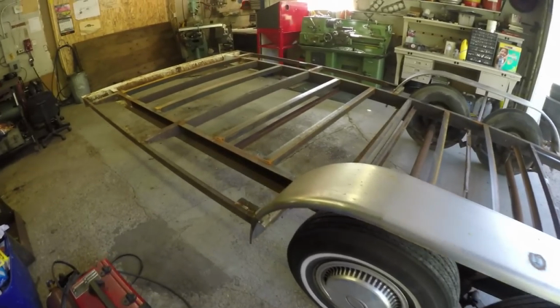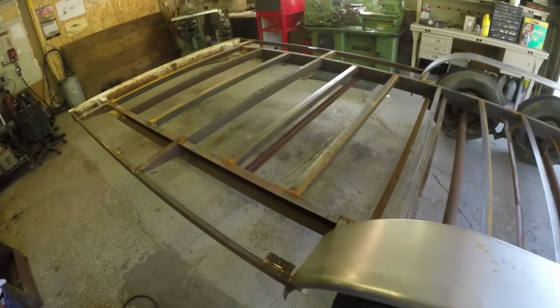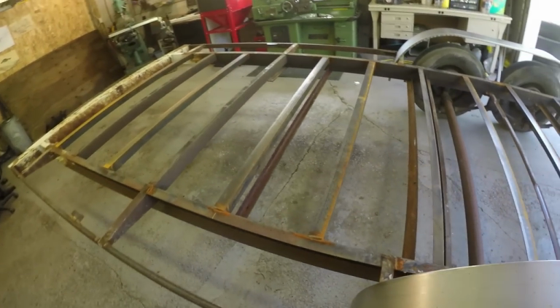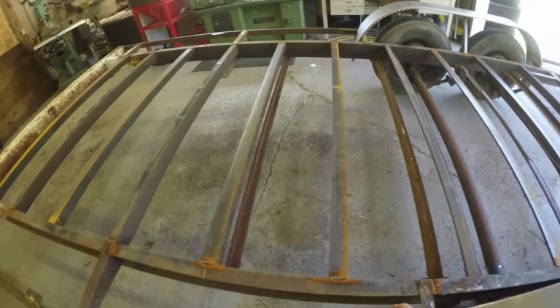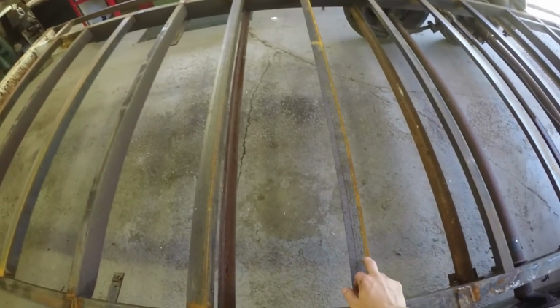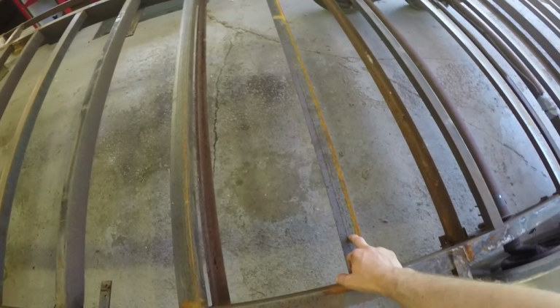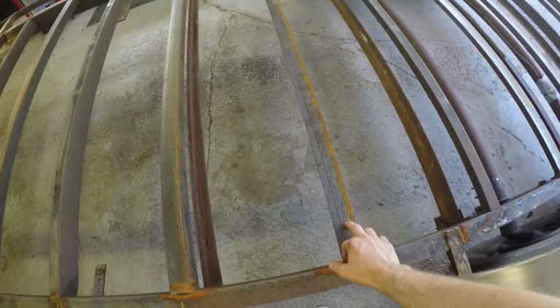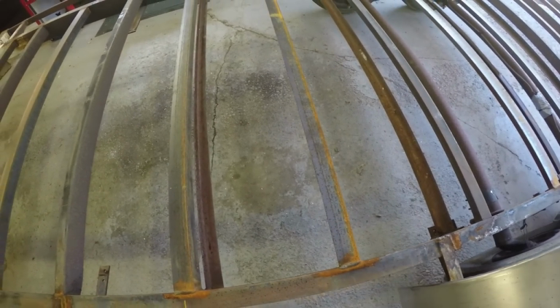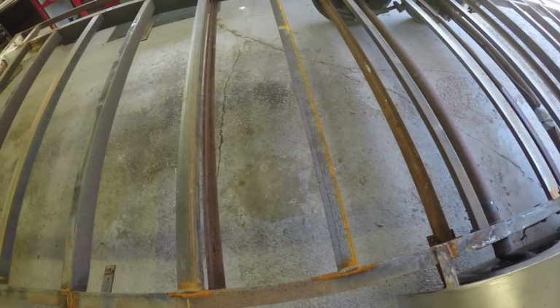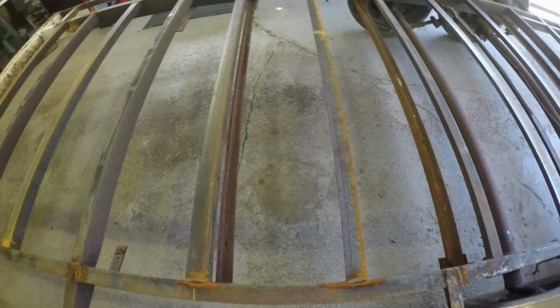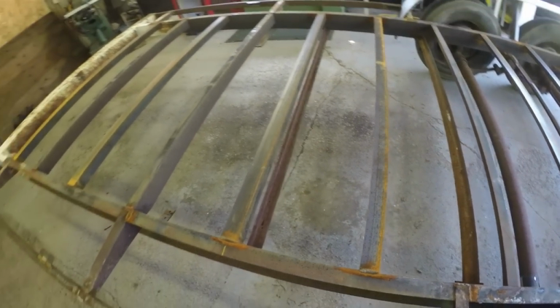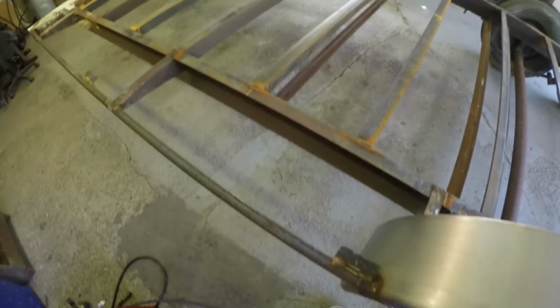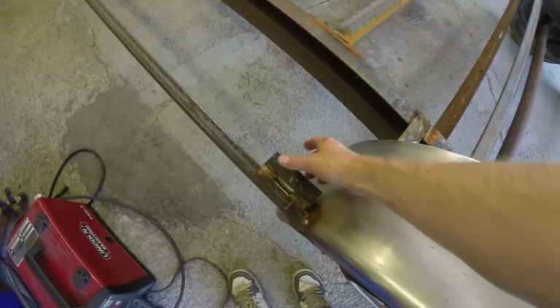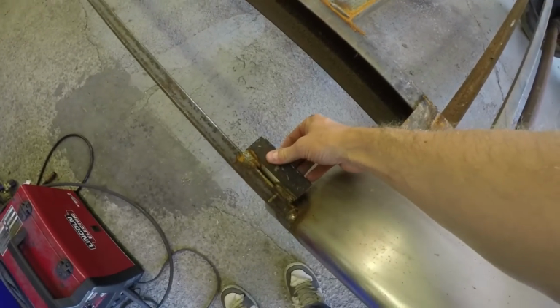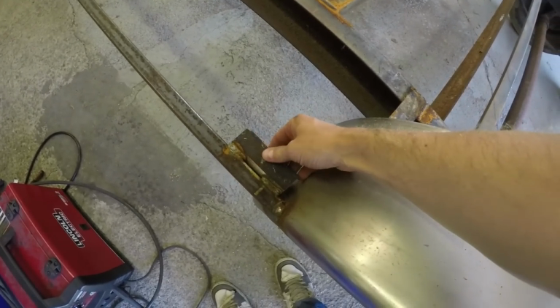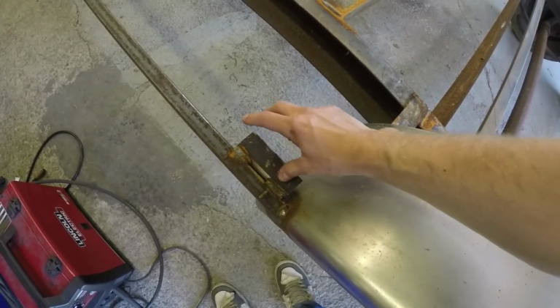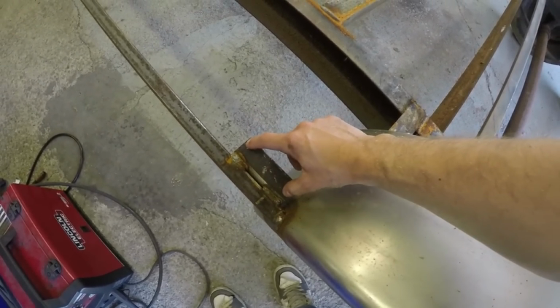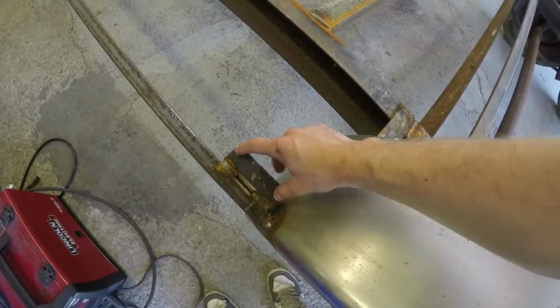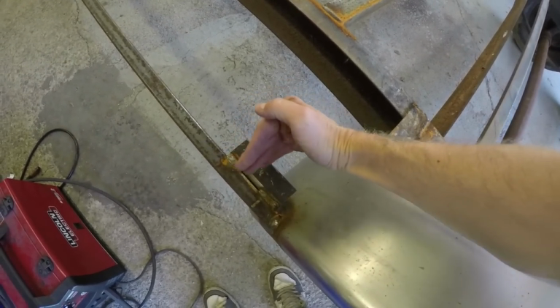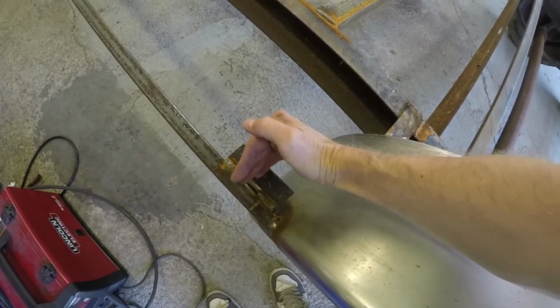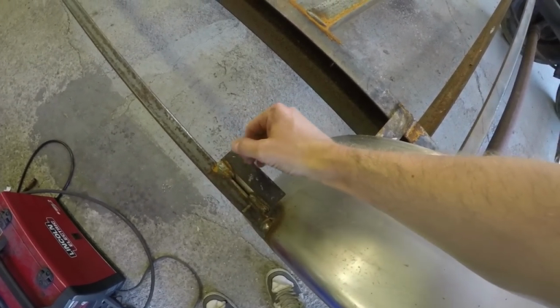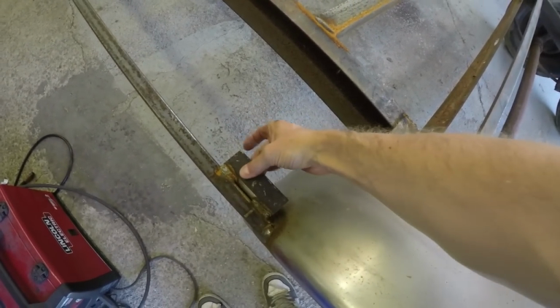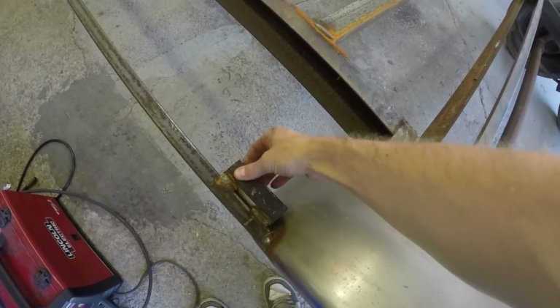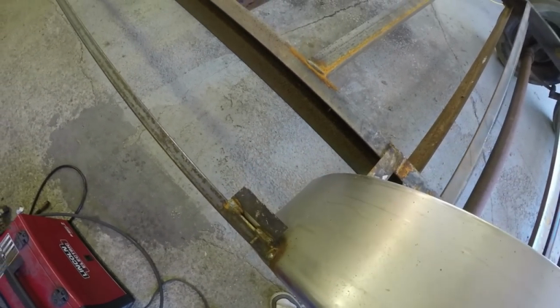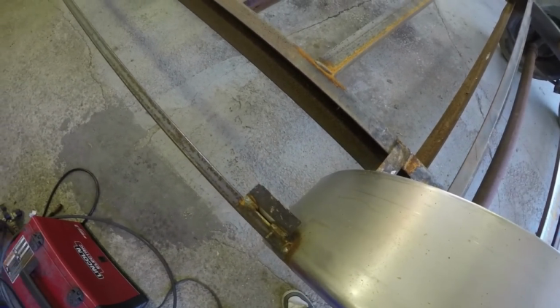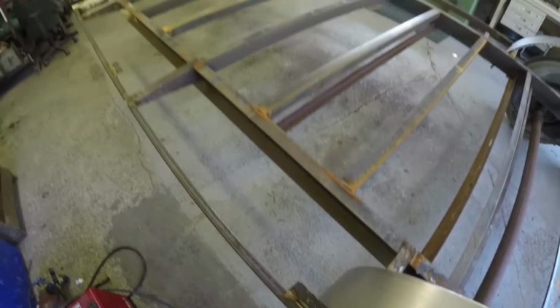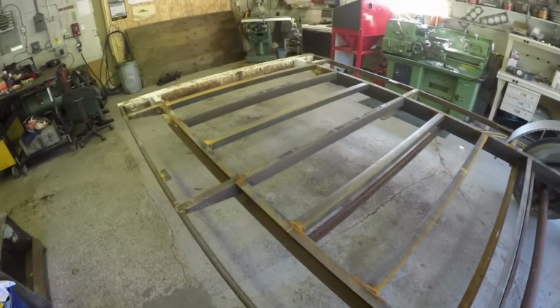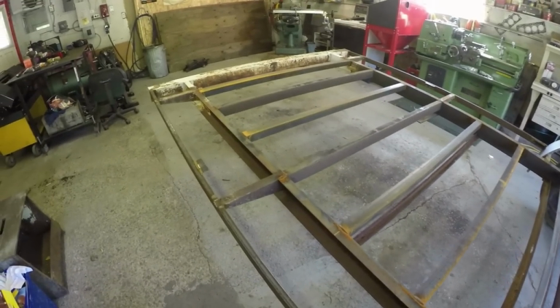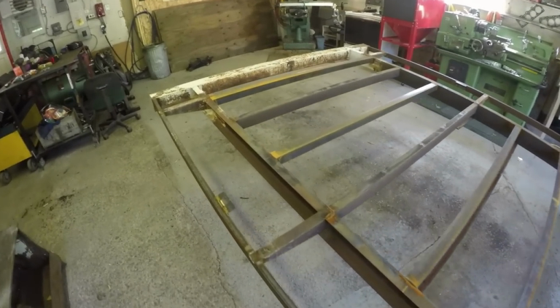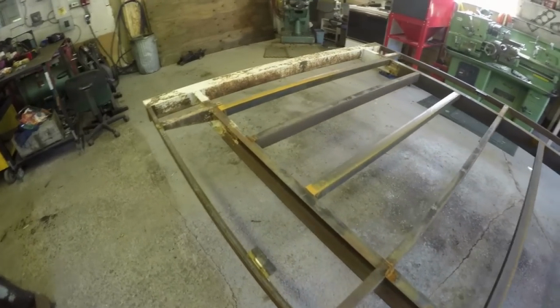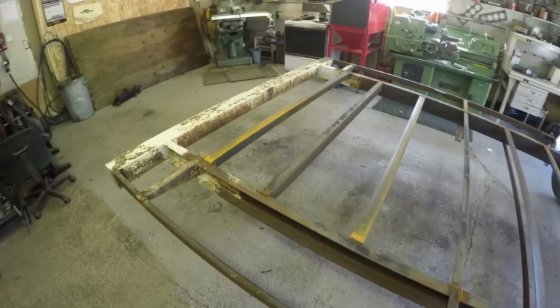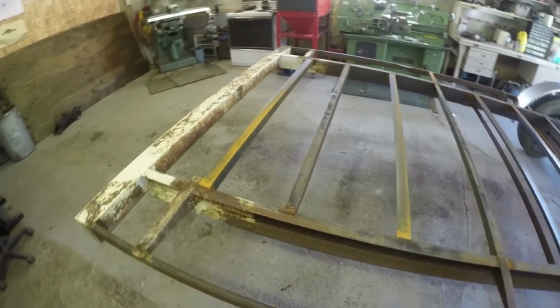And then all the work for the cross members — those are all finished. I have these tabs here that I put on, so this is where the sheets of plywood are going to meet up. That gives me a place to bolt them down and secure them. So that's pretty much it.